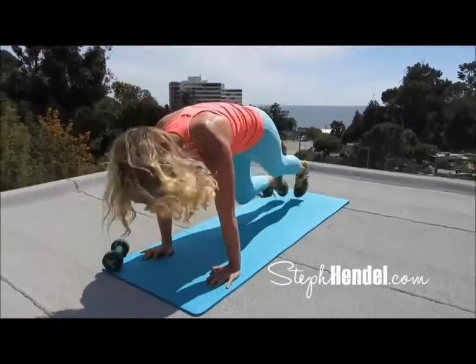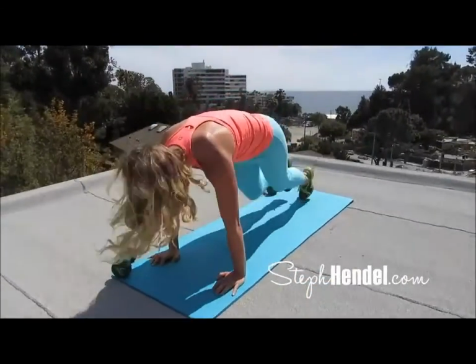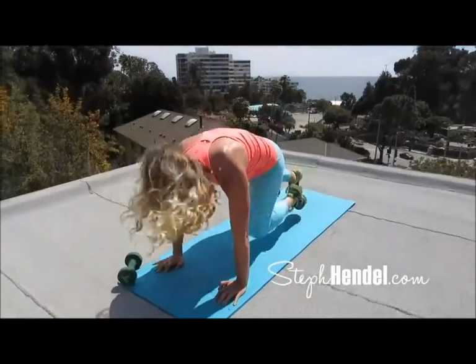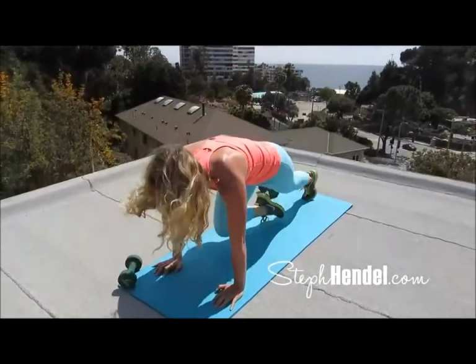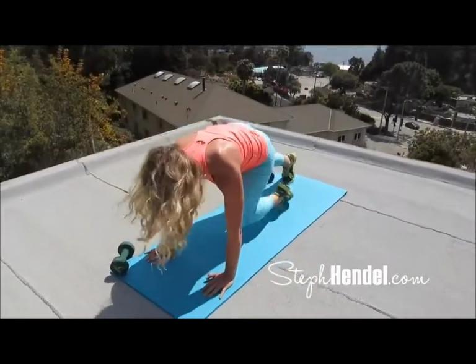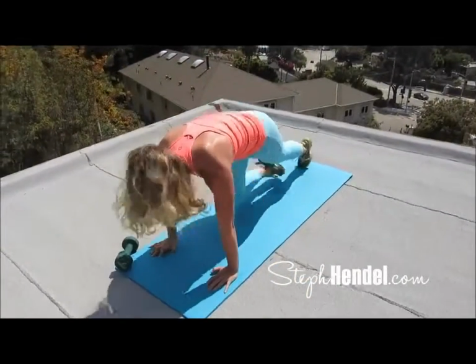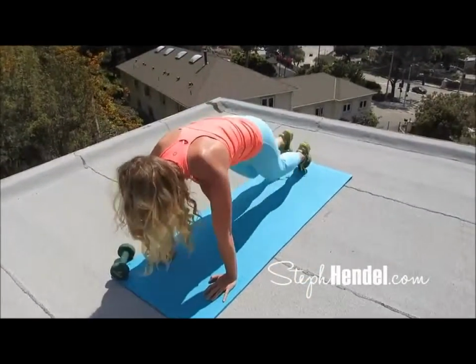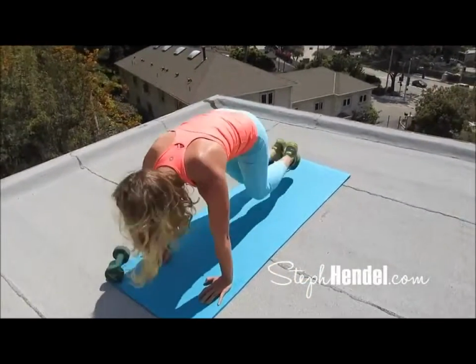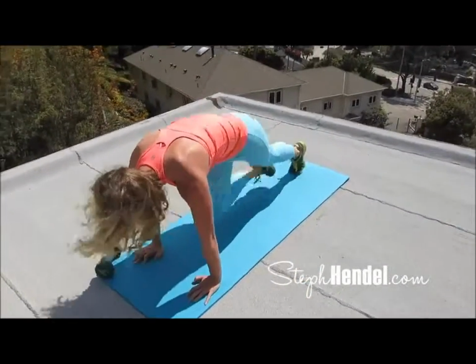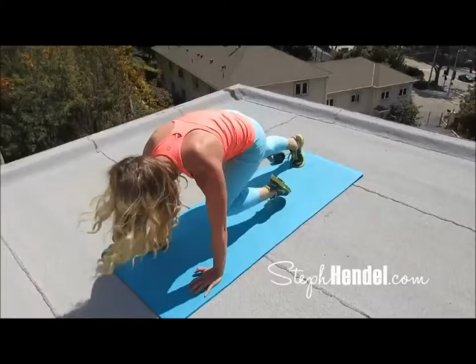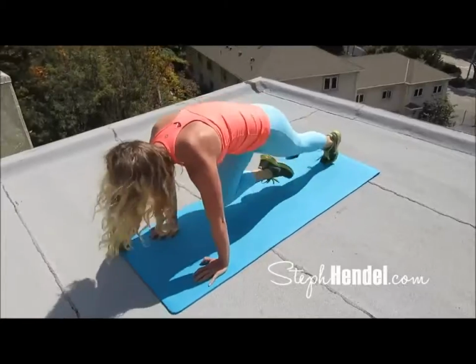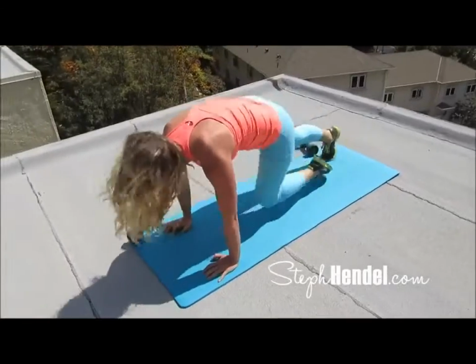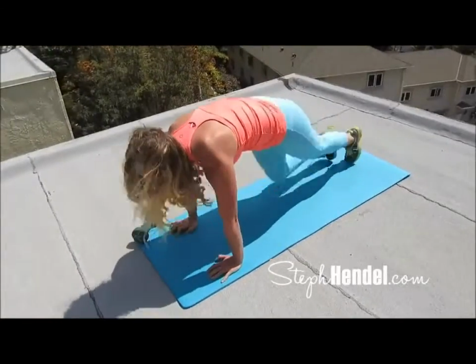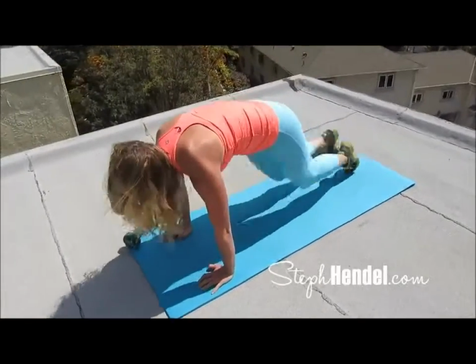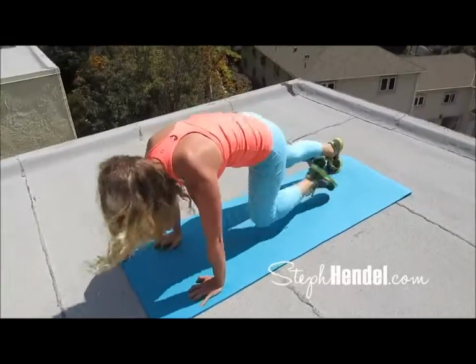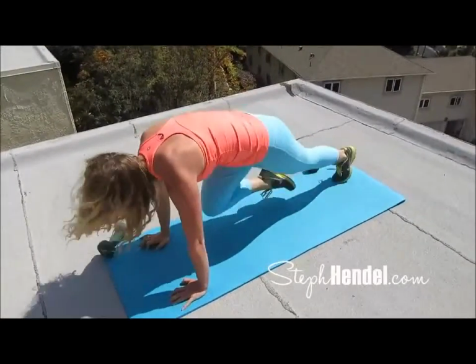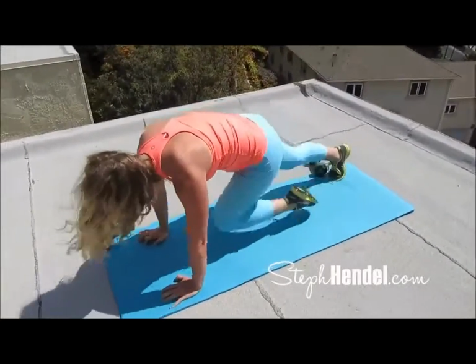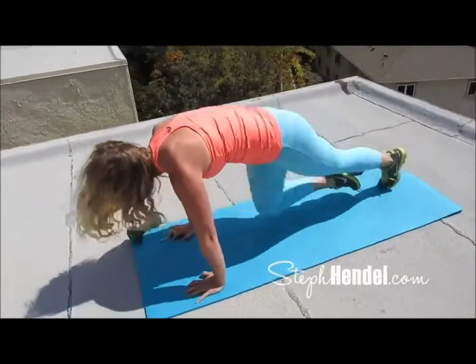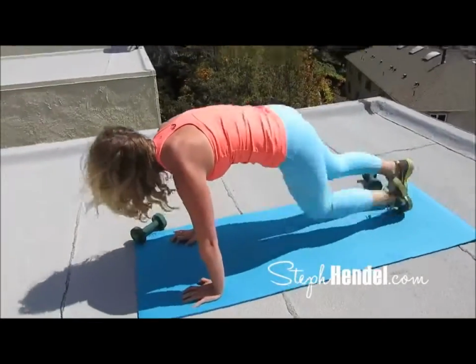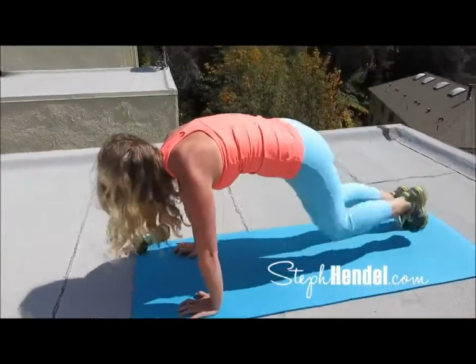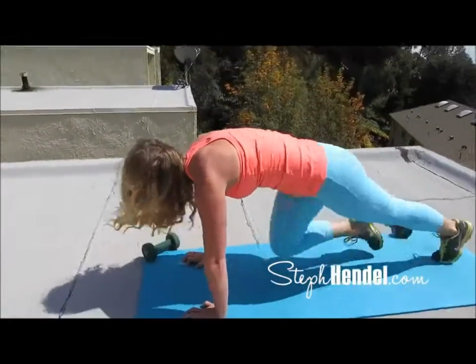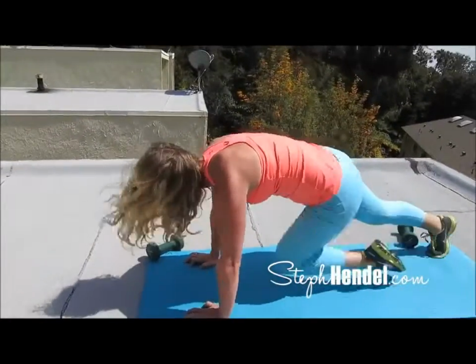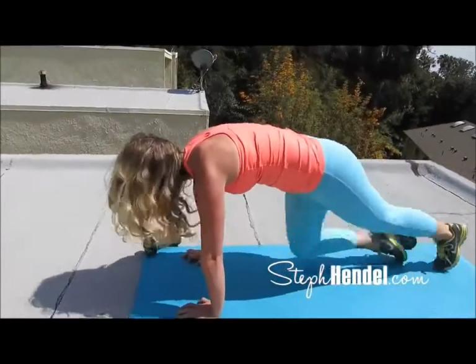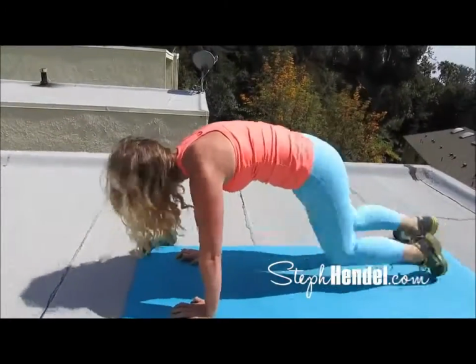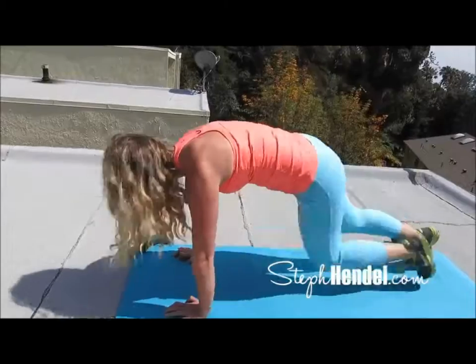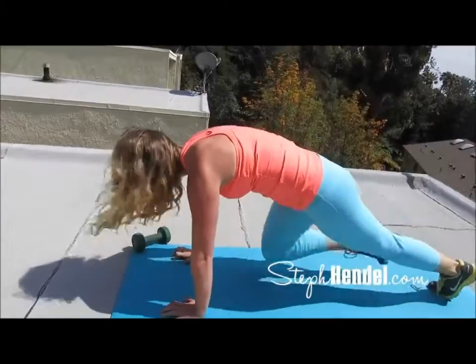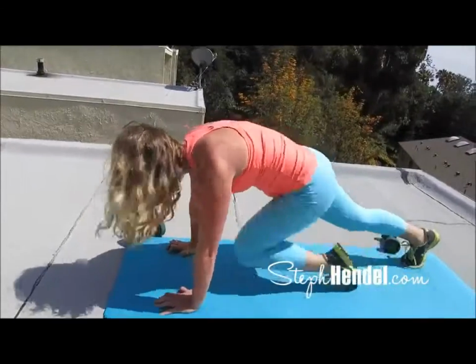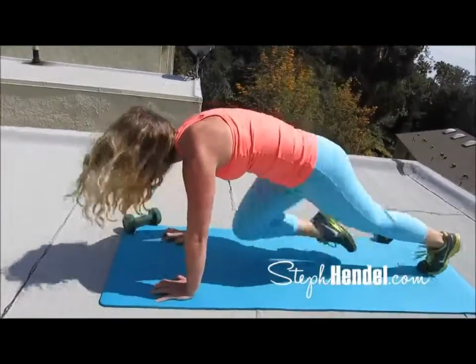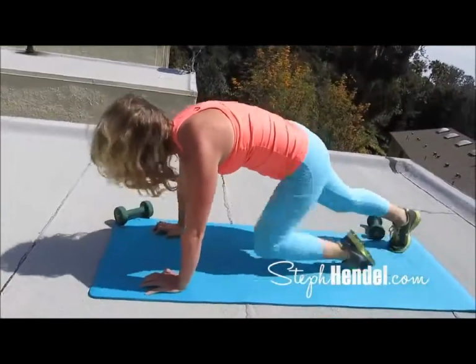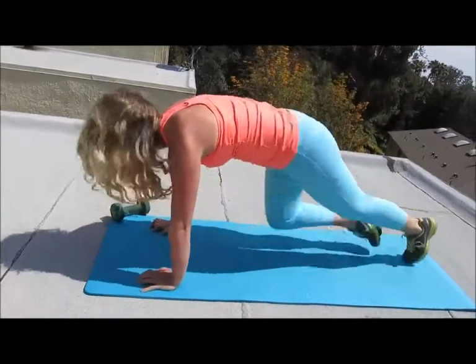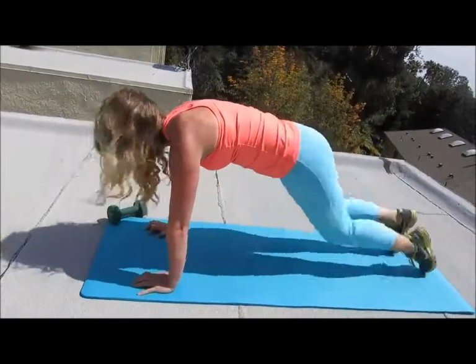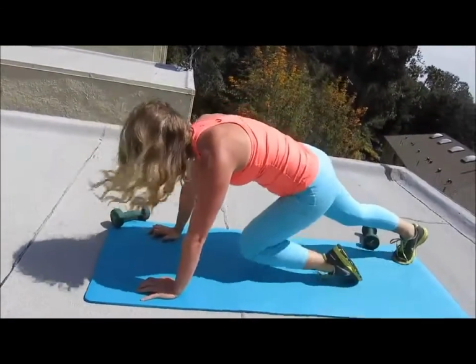You're already down to your last 10 seconds, so all the energy you've got — 10, 9, 8, 7, 6, 5, 4, 3, 2, and 1.